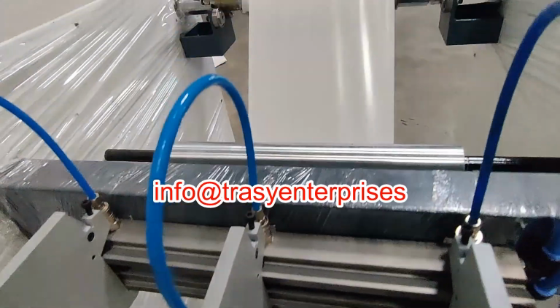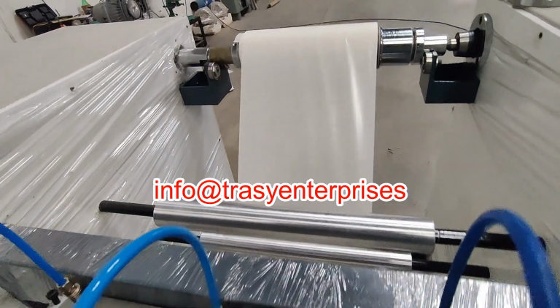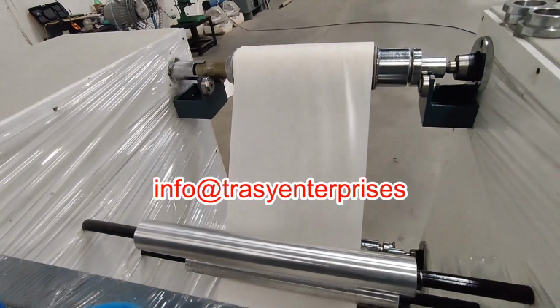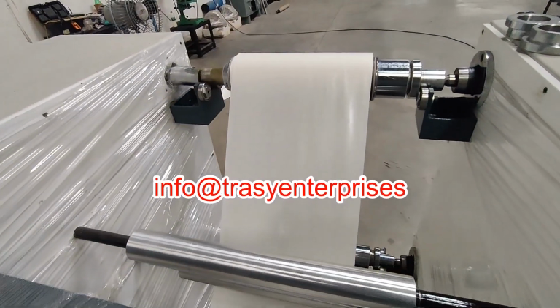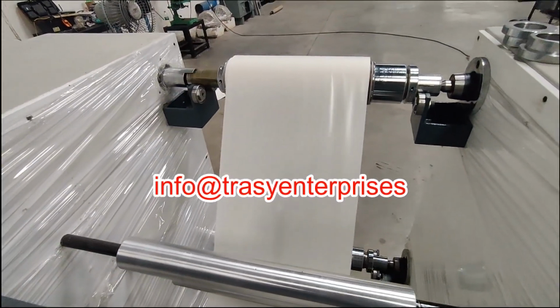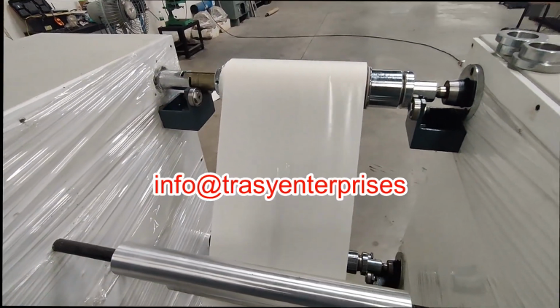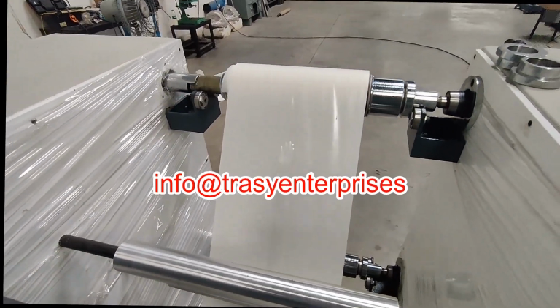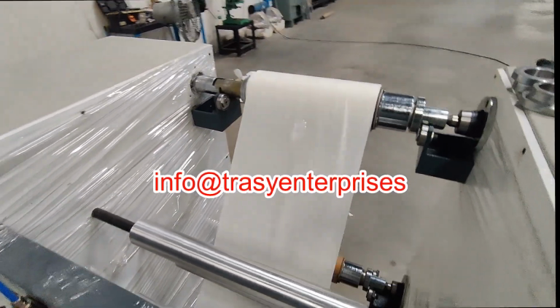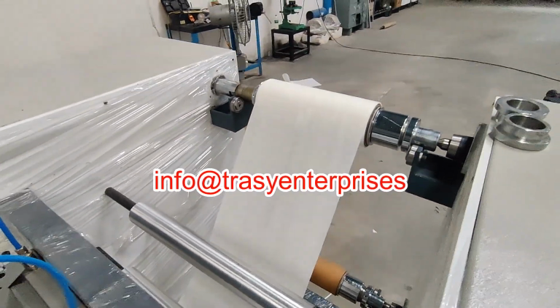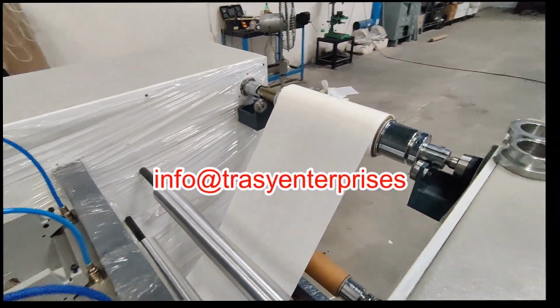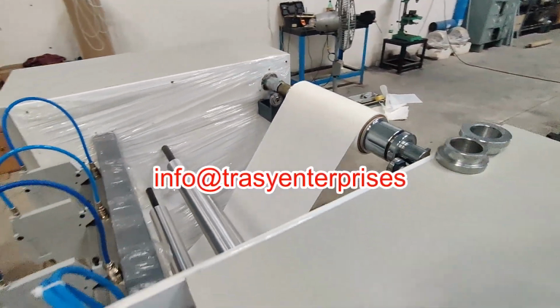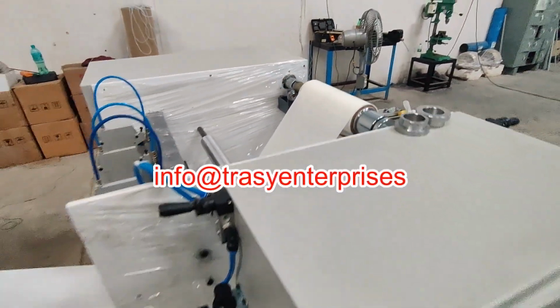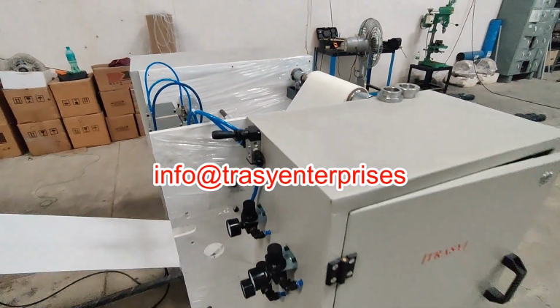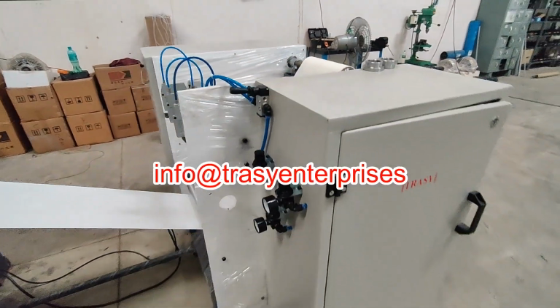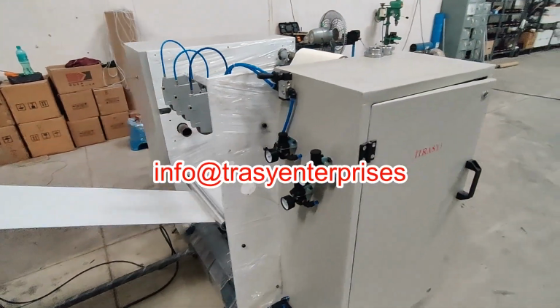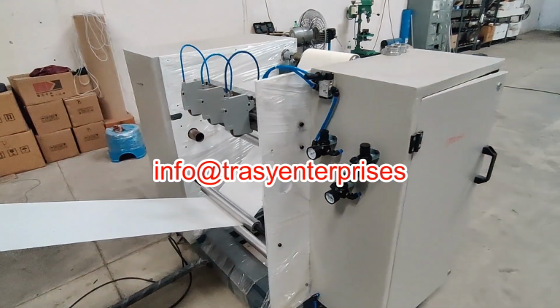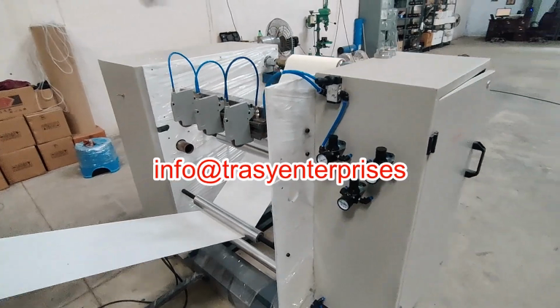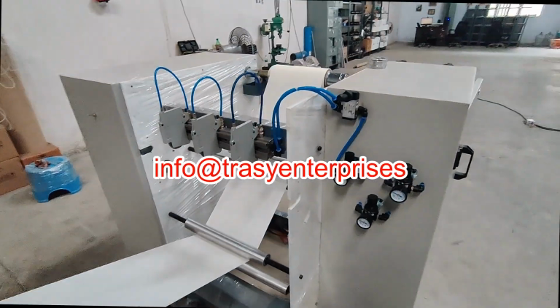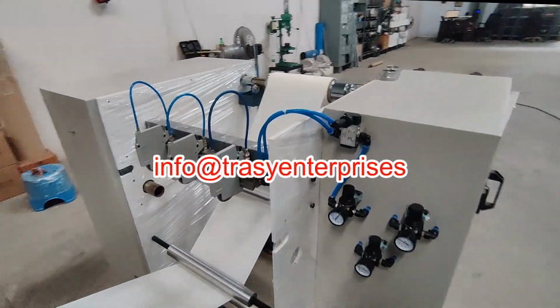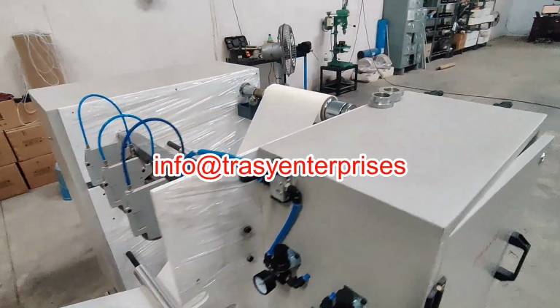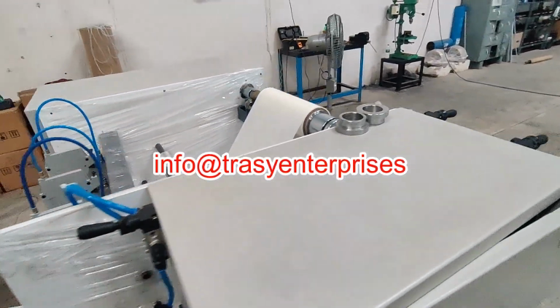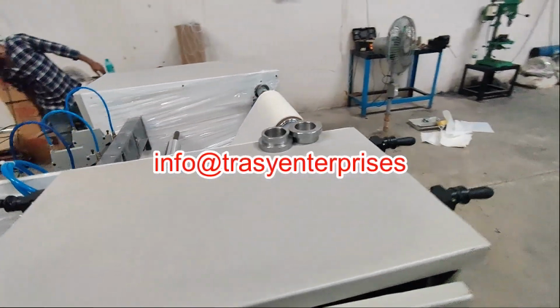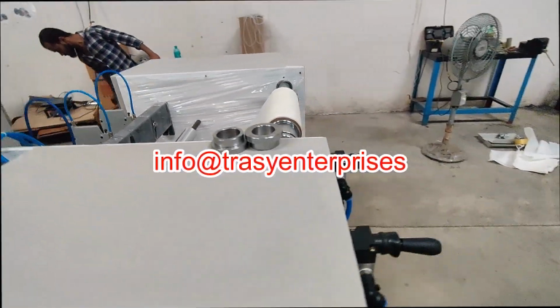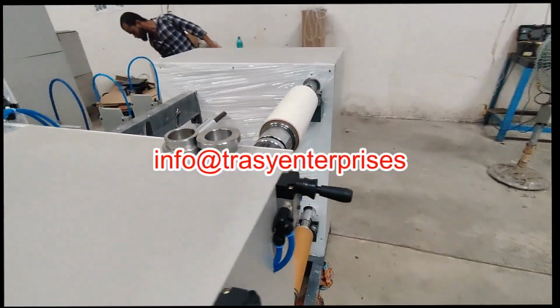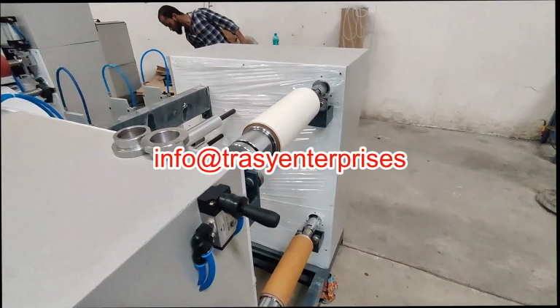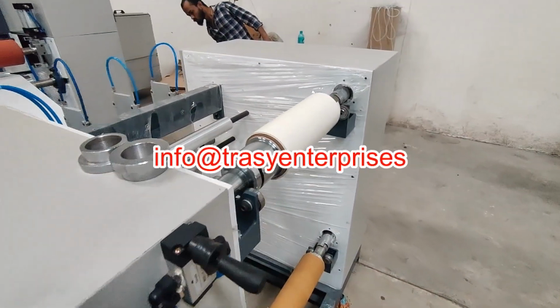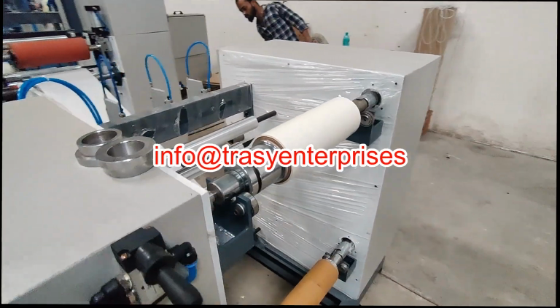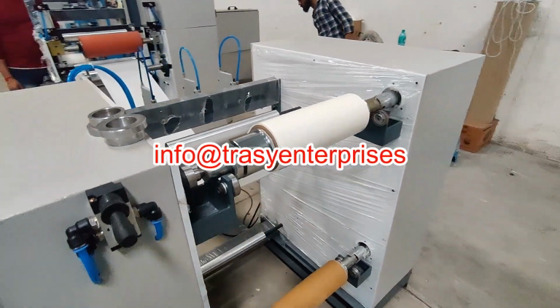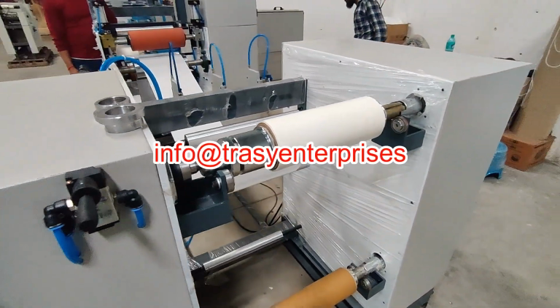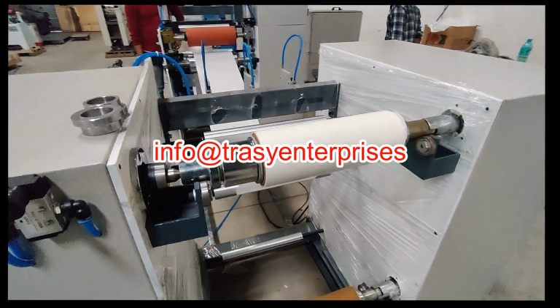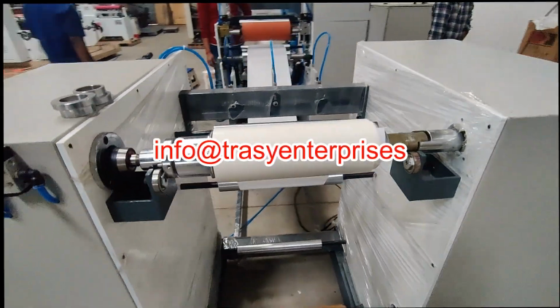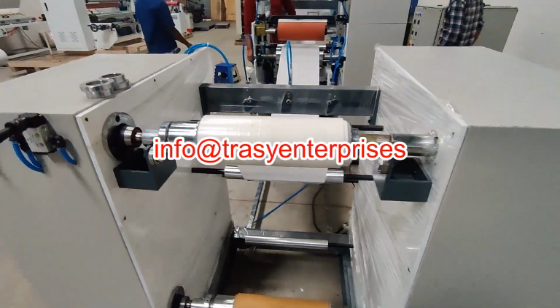This film is coated on a release liner and cooled through the chill rollers to solidify it into a flexible film. Once cooled, the film is cut into rolls or sheets, depending on customer specifications.